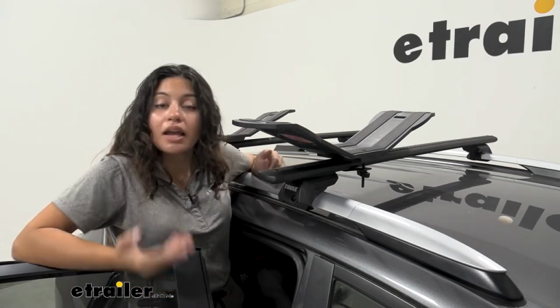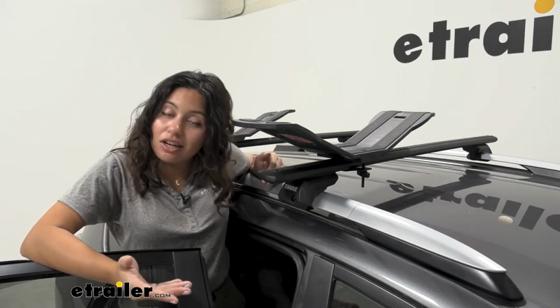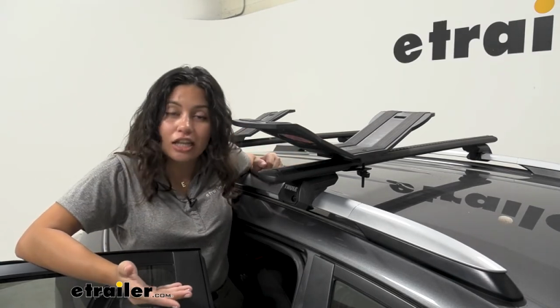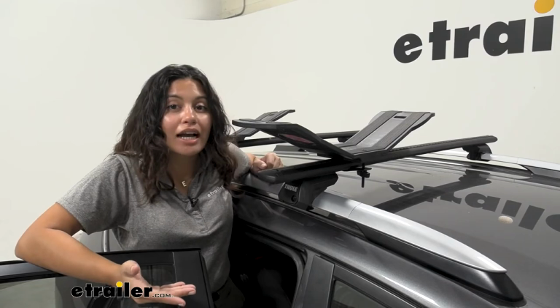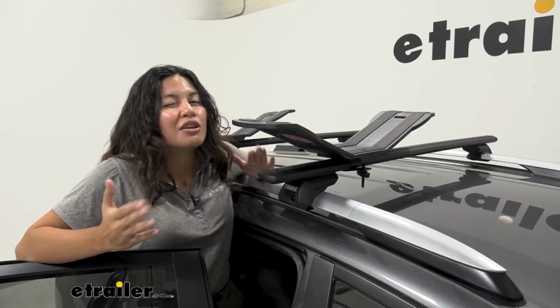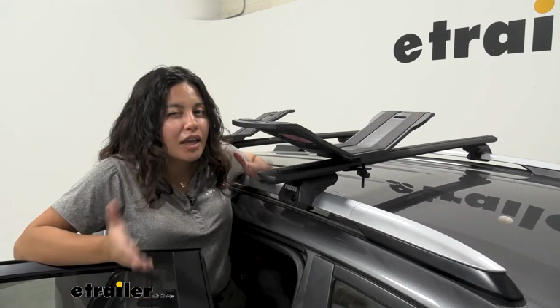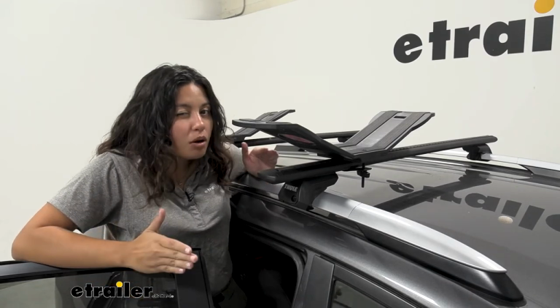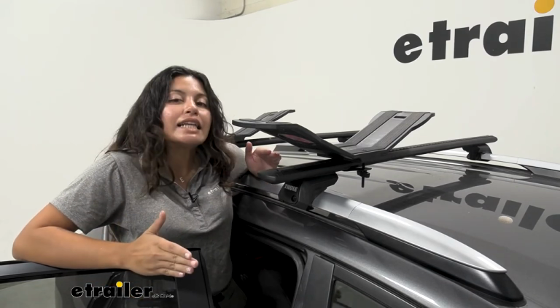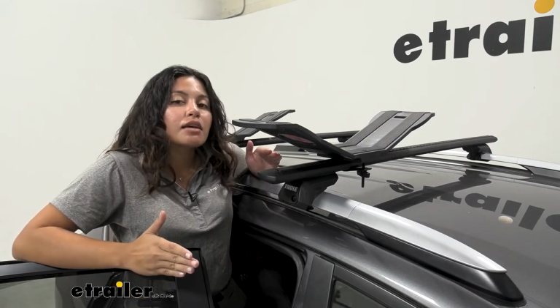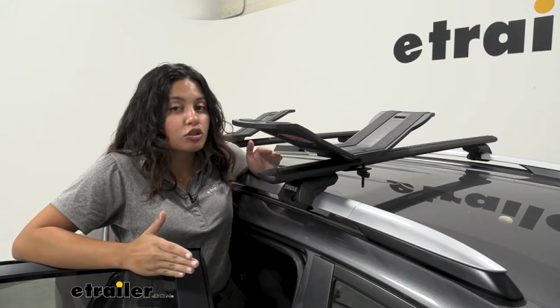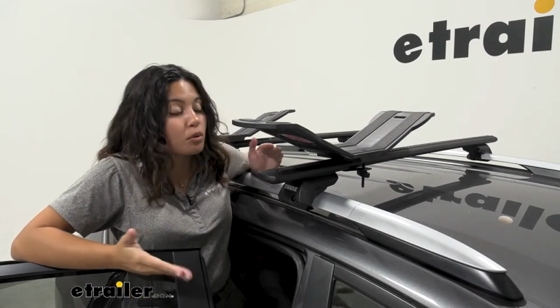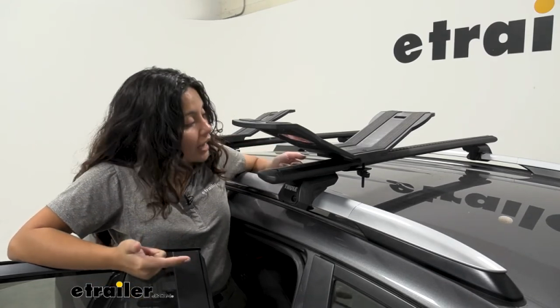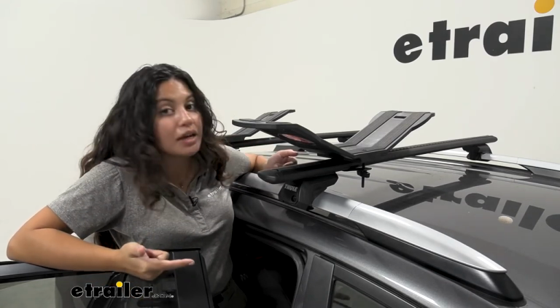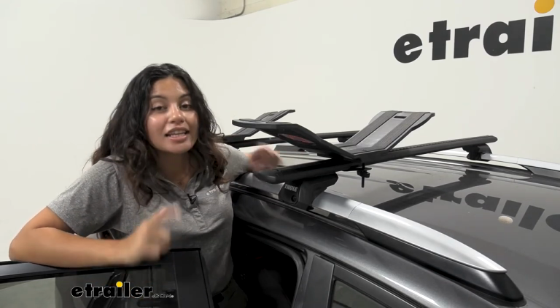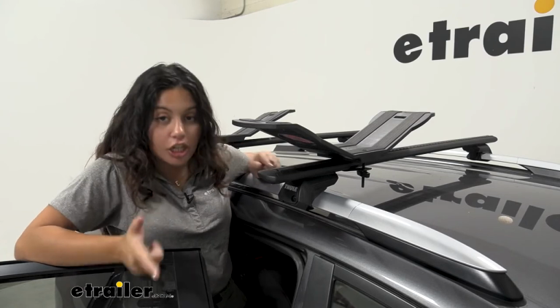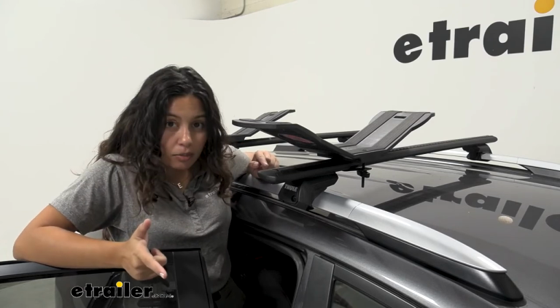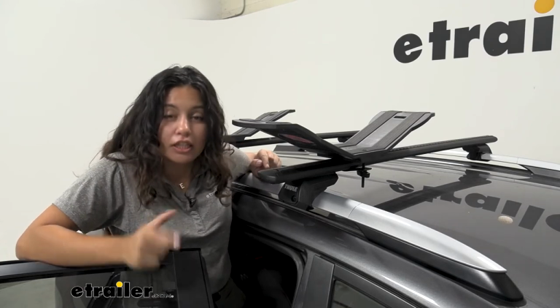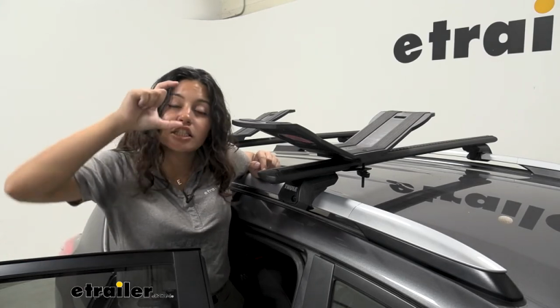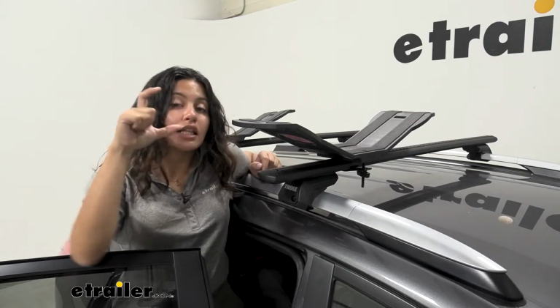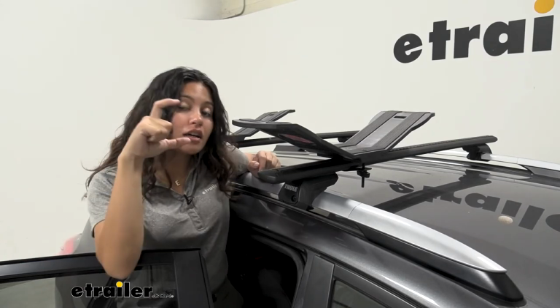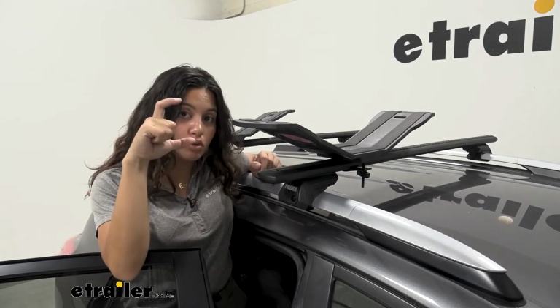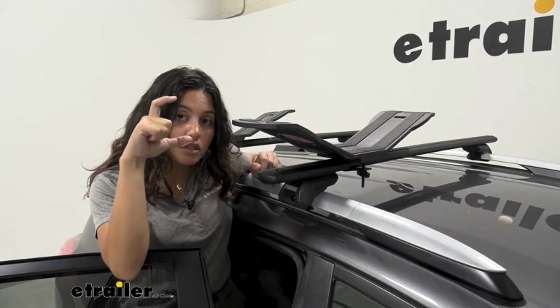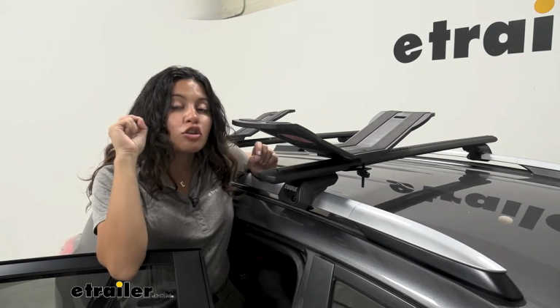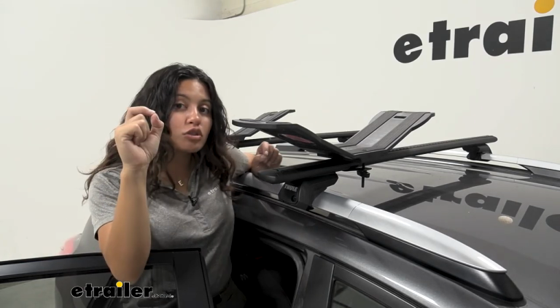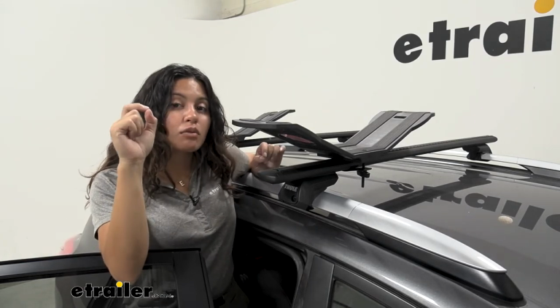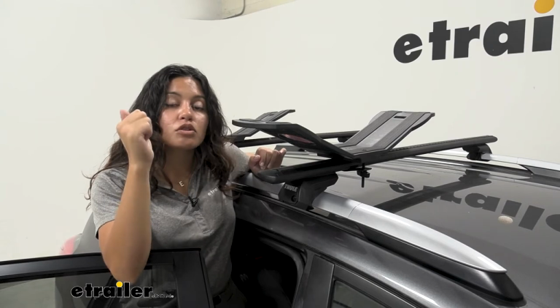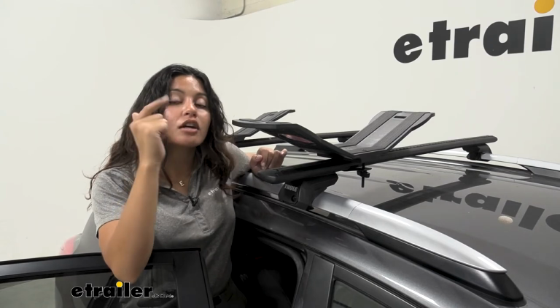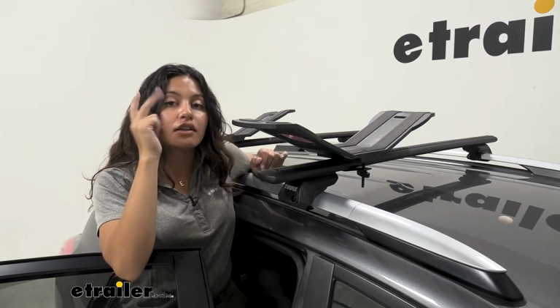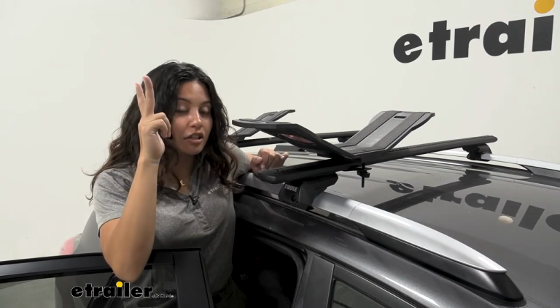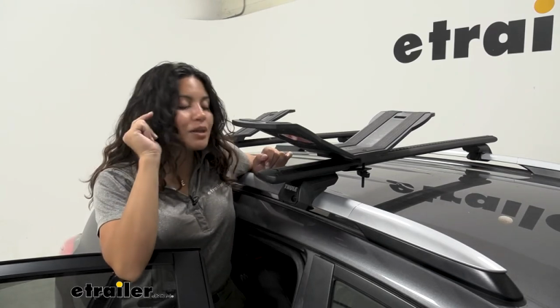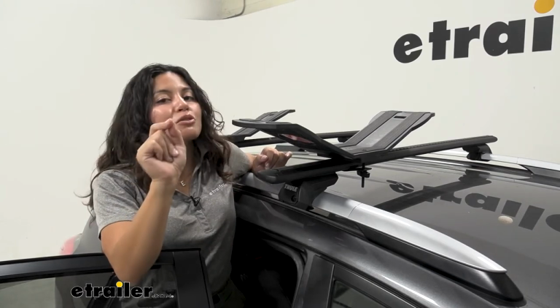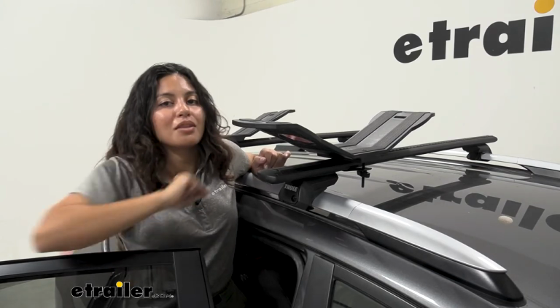Depending on your crossbar height you may or may not need some extra long bolts like I did. Check out our product page to see the height of those bolts. Usually with most square, round, and factory crossbars you'll be okay though.